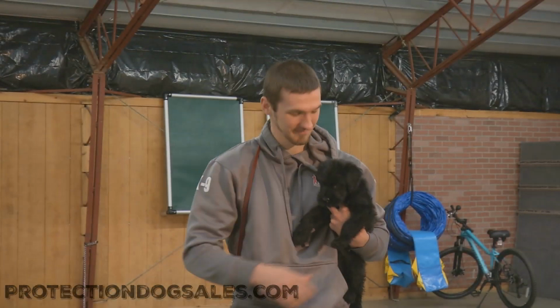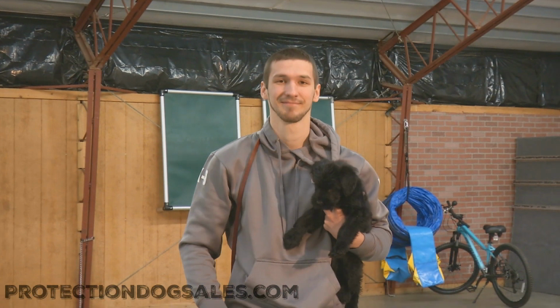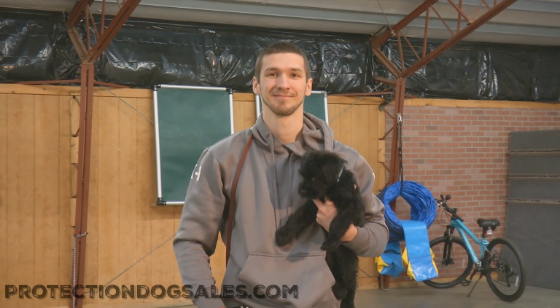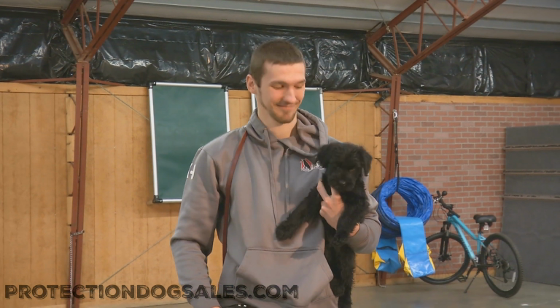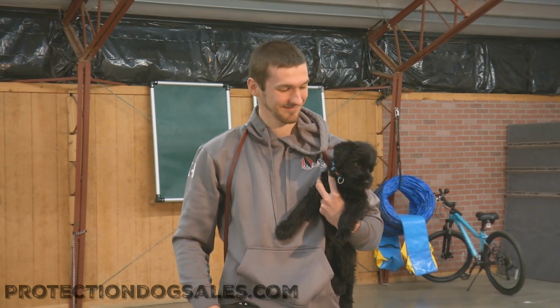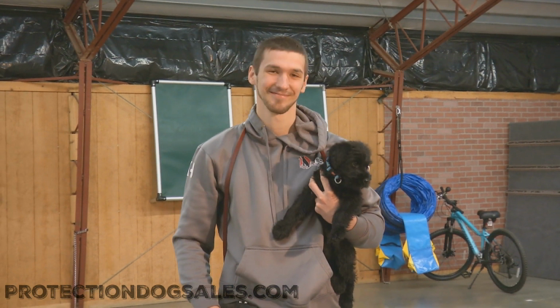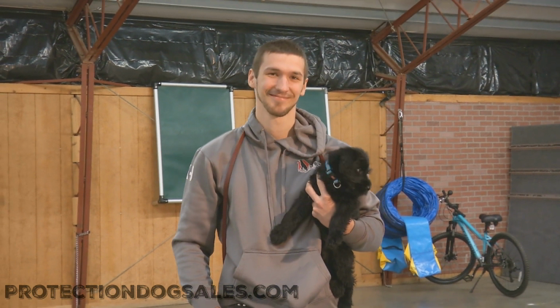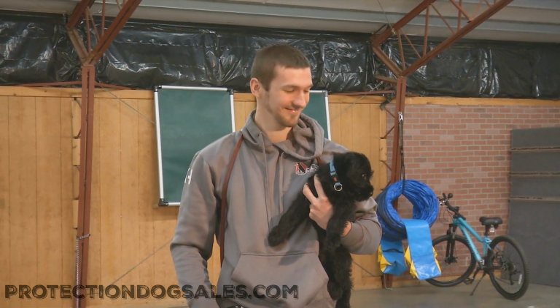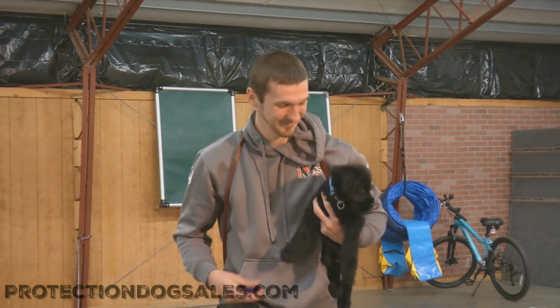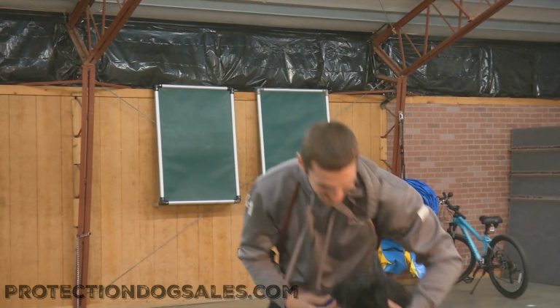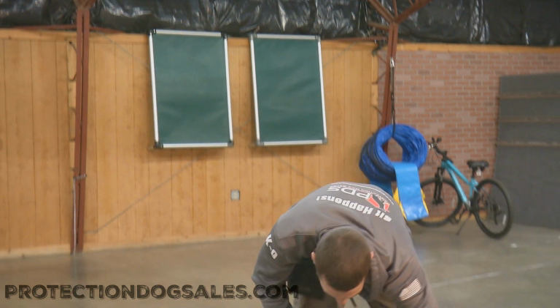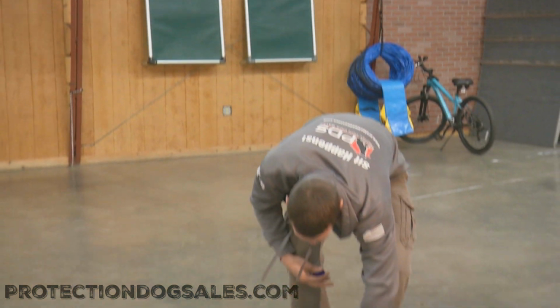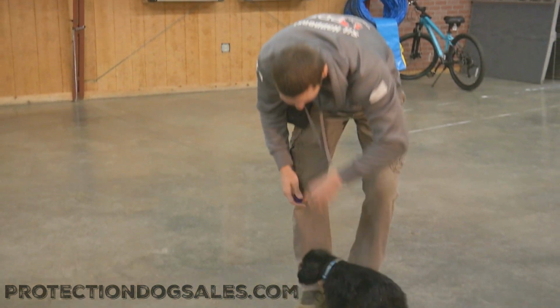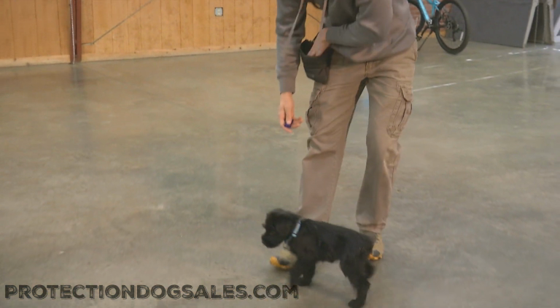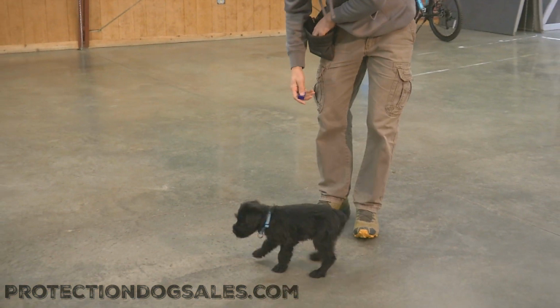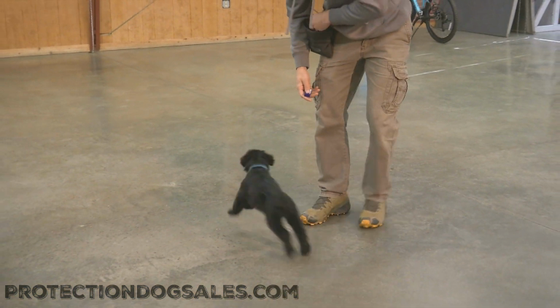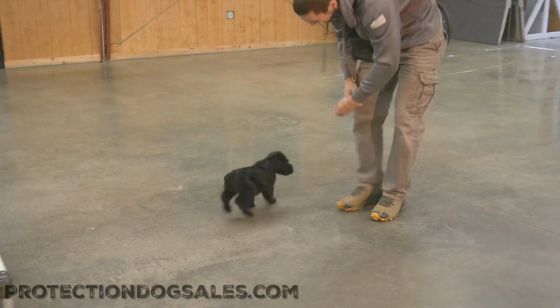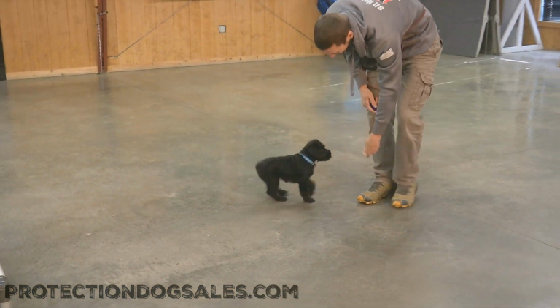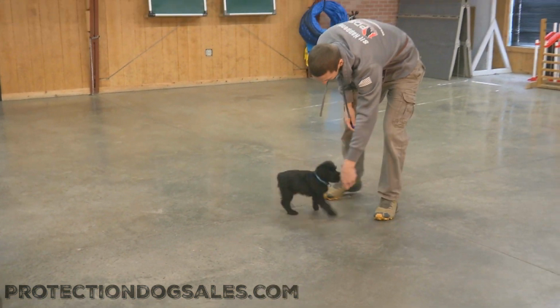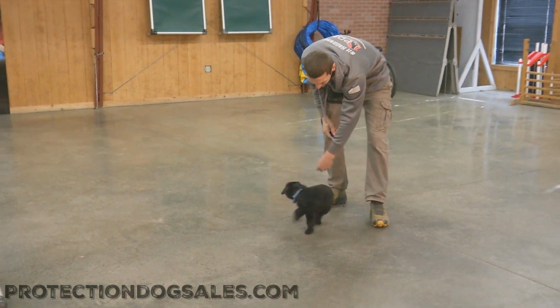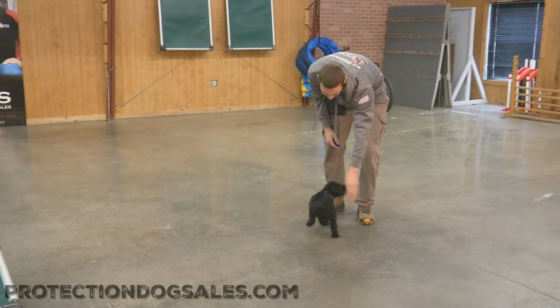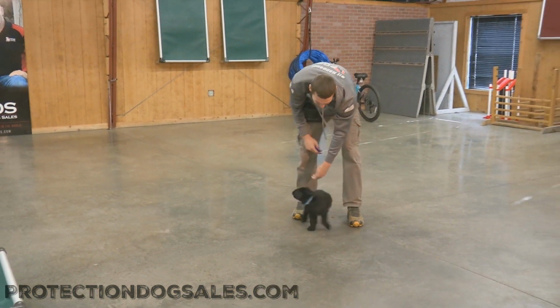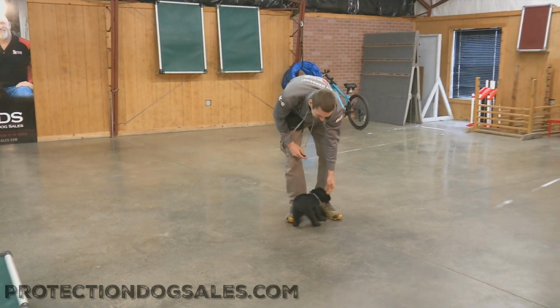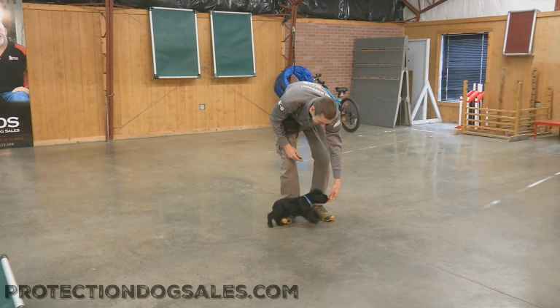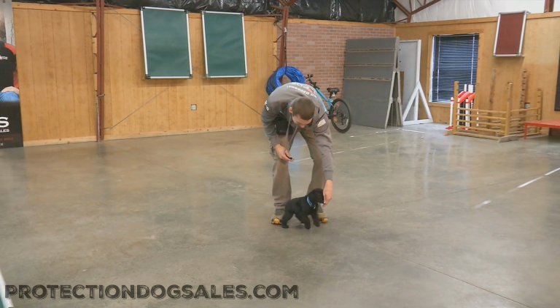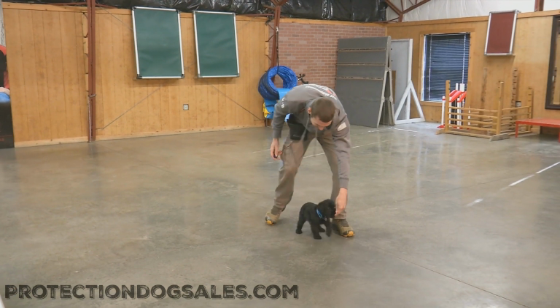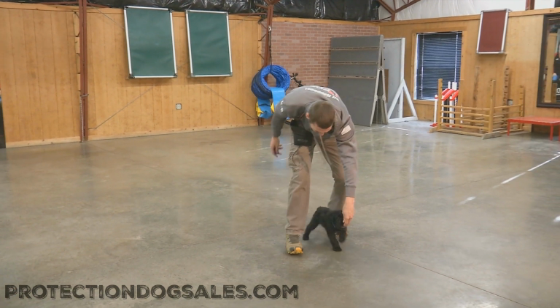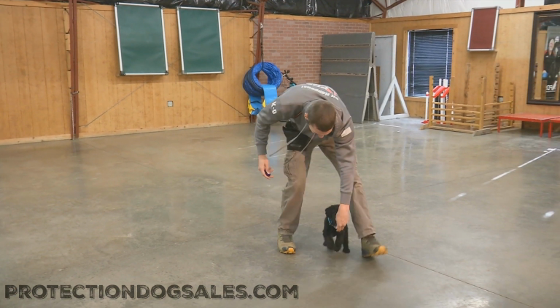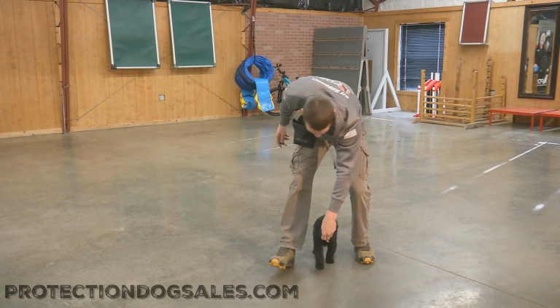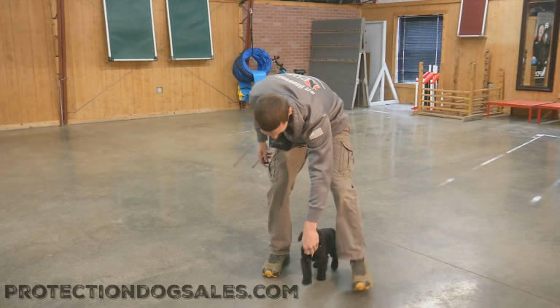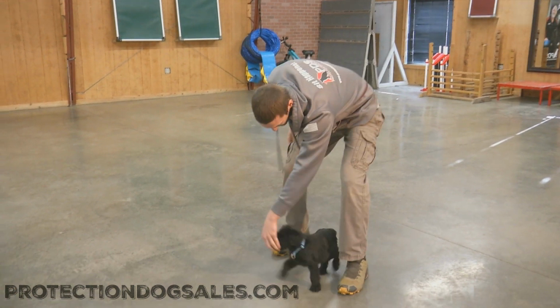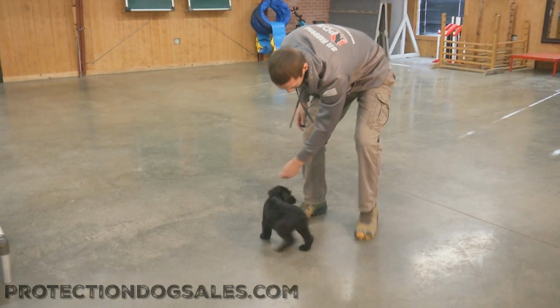What do we have here? Giant Schnauzer puppy, Jive. No jive turkey, that's for sure. This is a happy, fun, cool little puppy — Jive Vaughn Proofenpuddin.